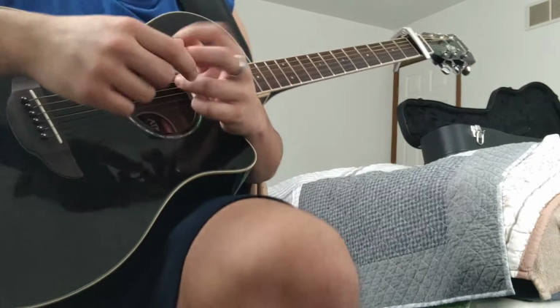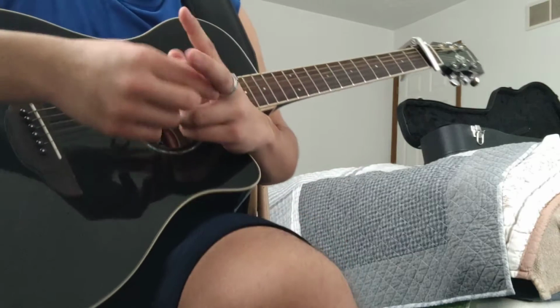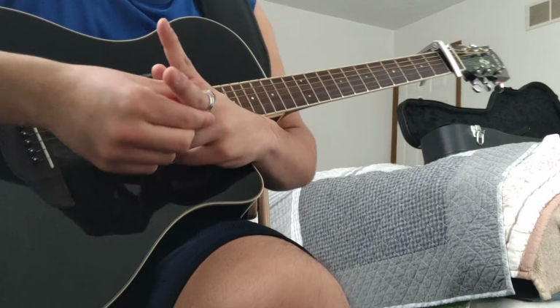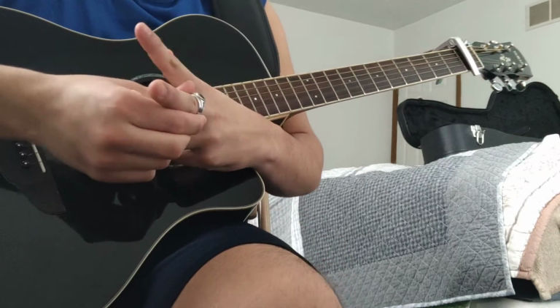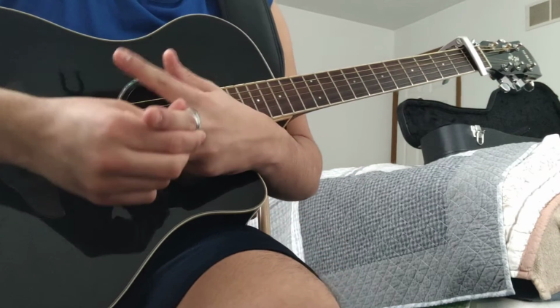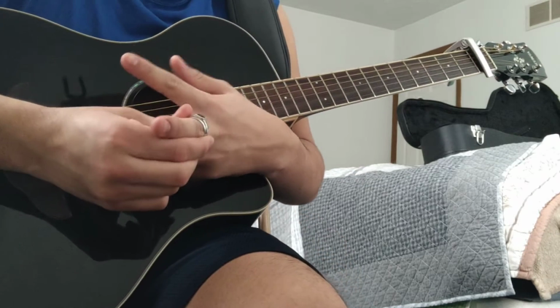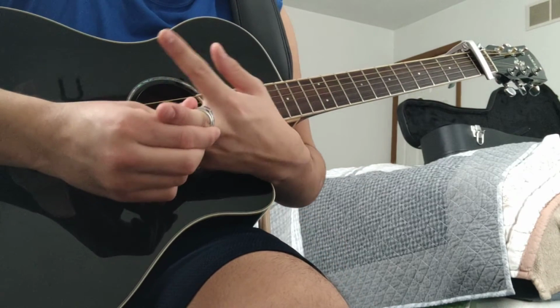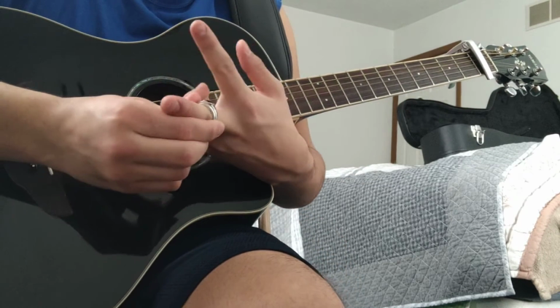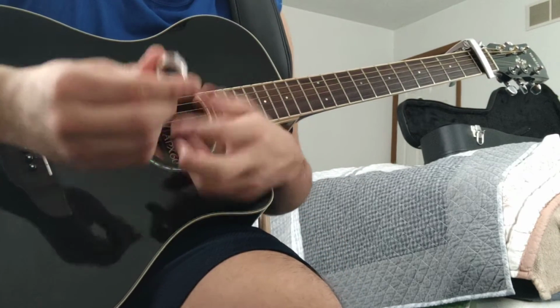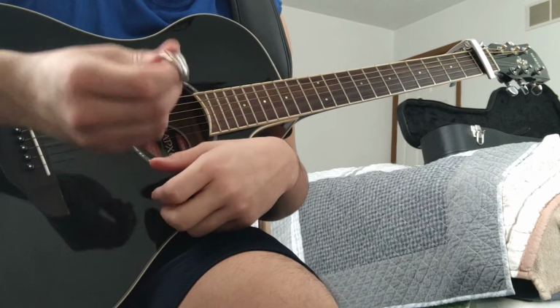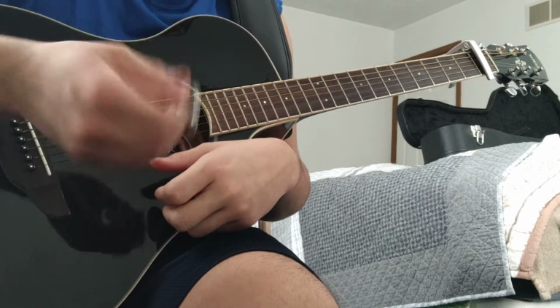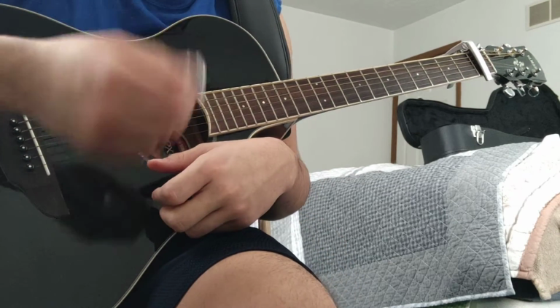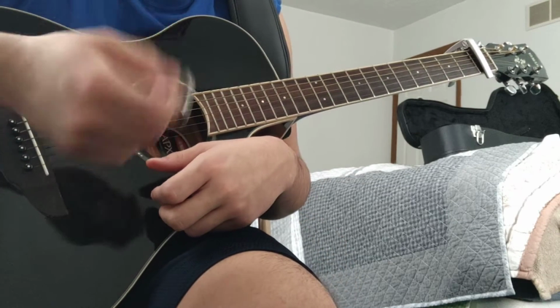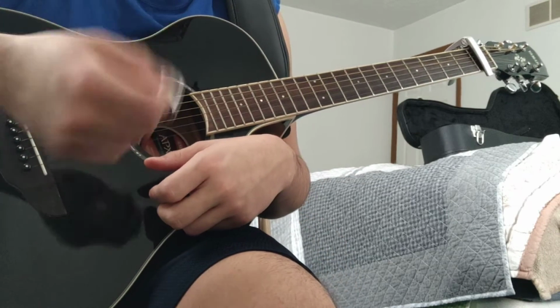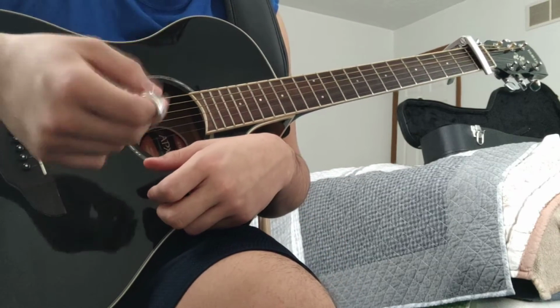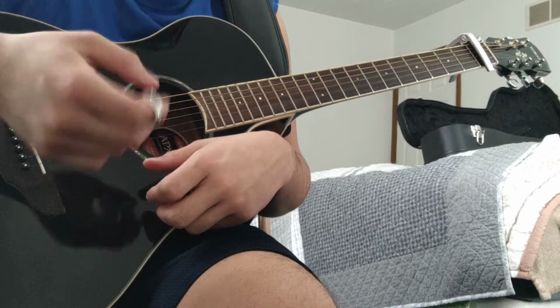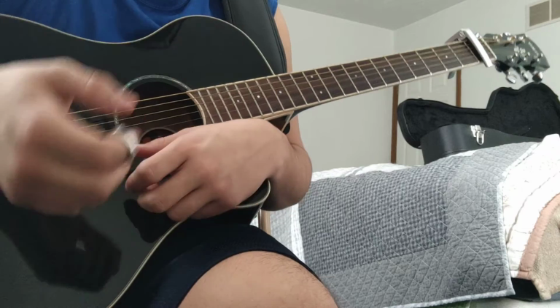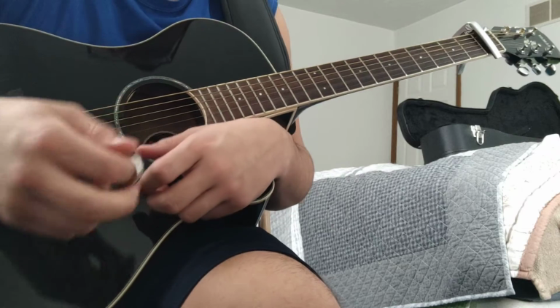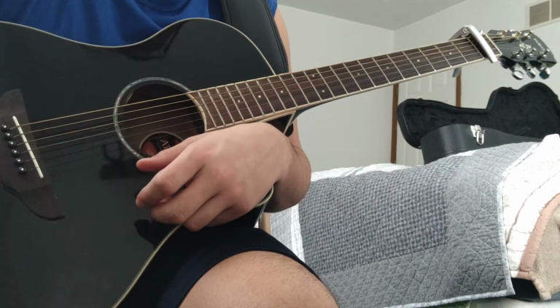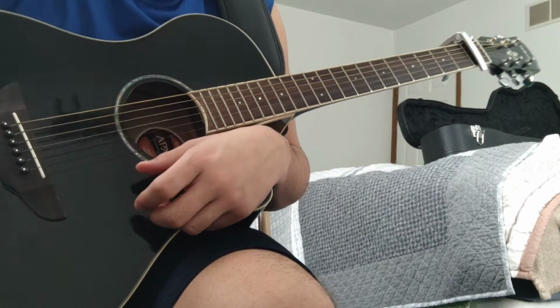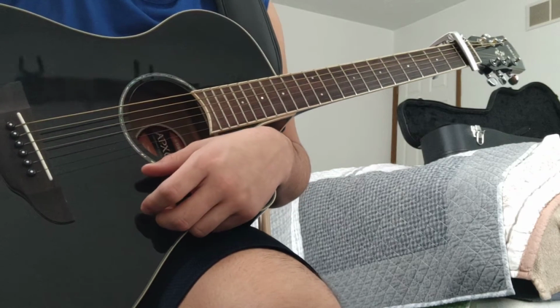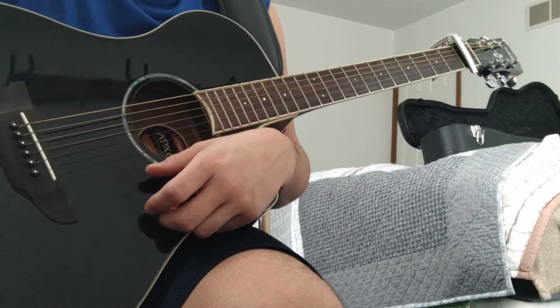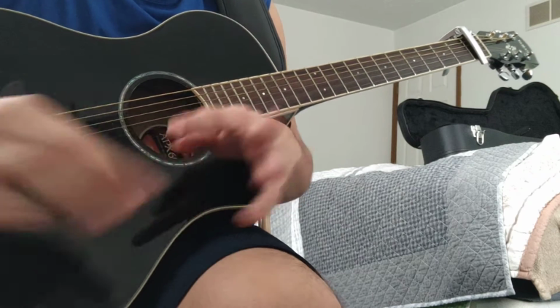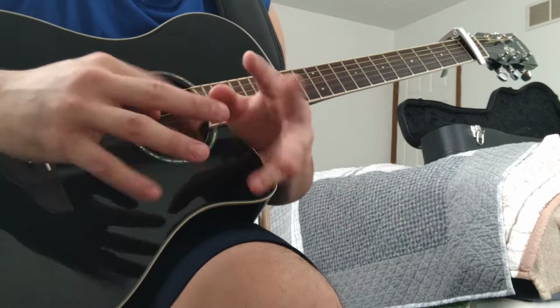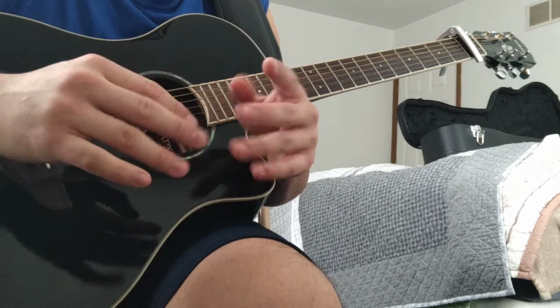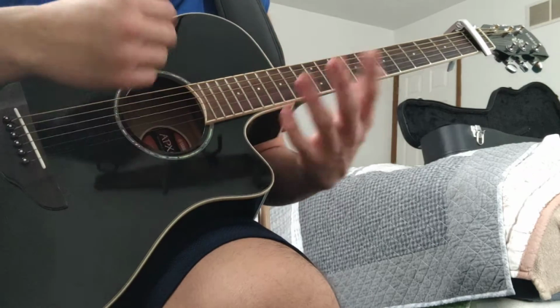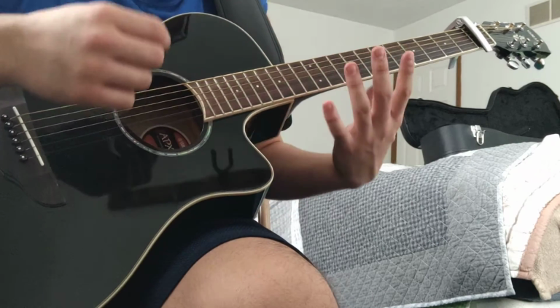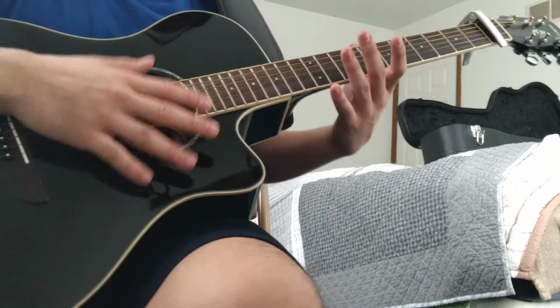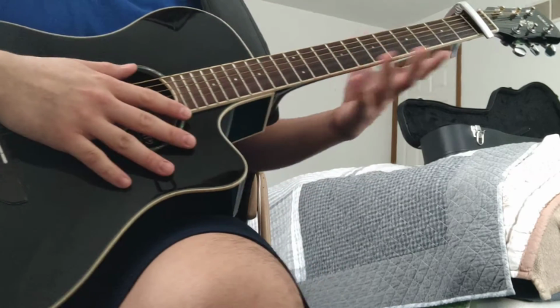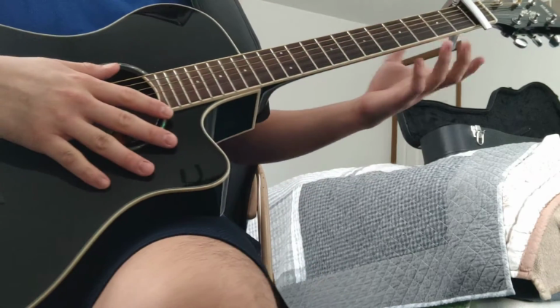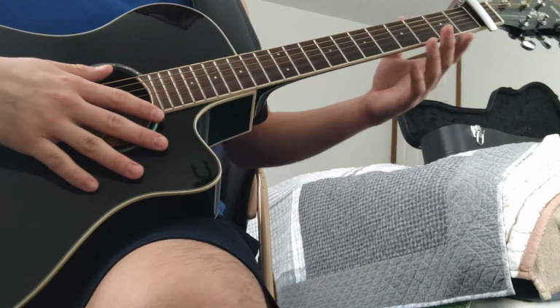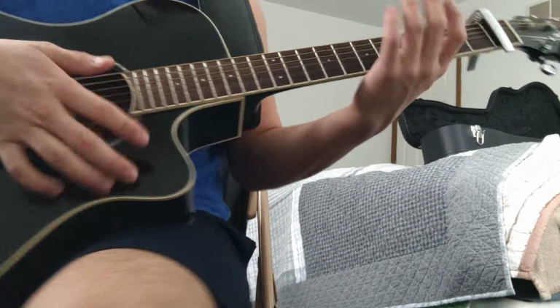Hey, what's going on, everybody? It's me, Scott, back at it again. Remember, take your ring or whatever you have off — any hand jewelry, including watches. You play better without it.